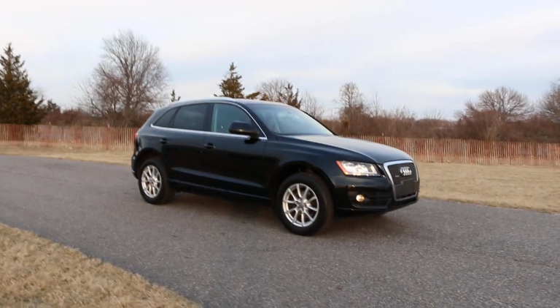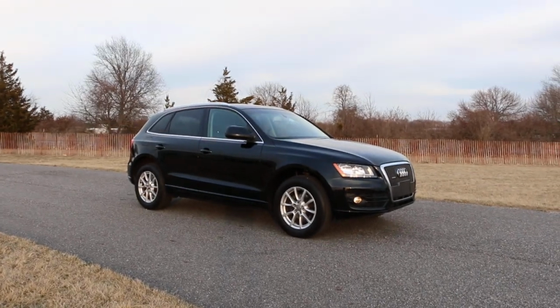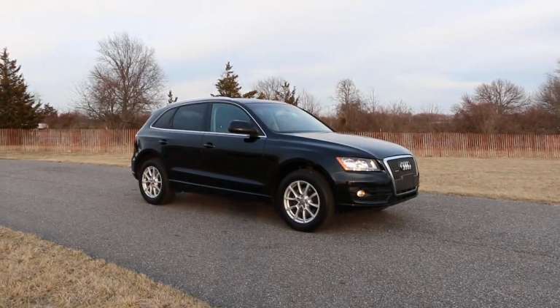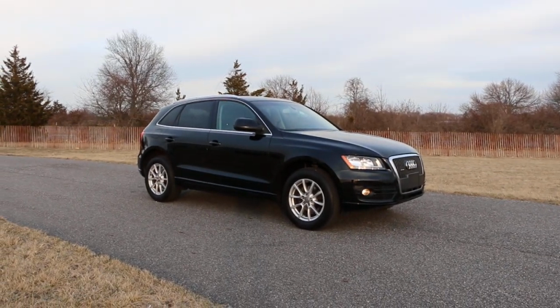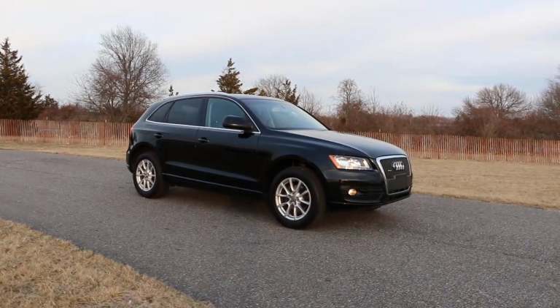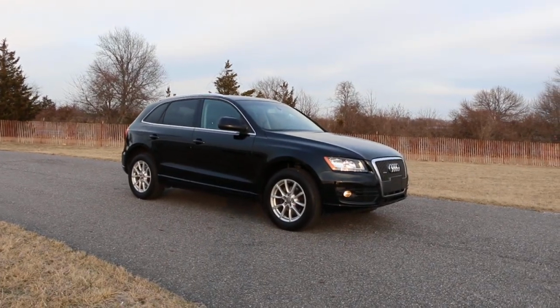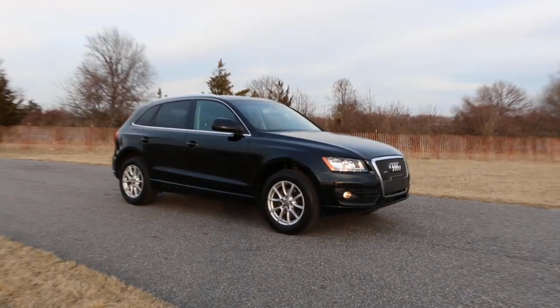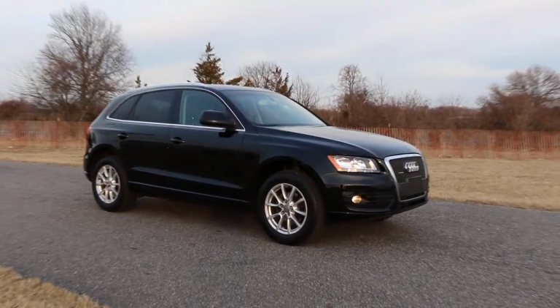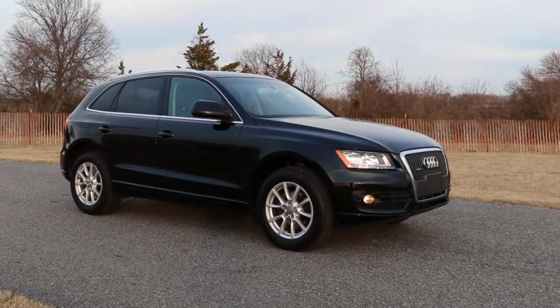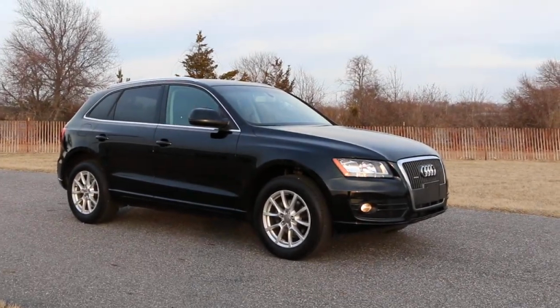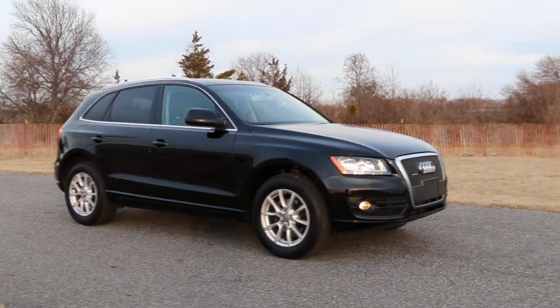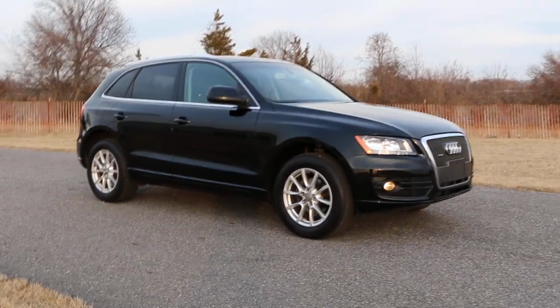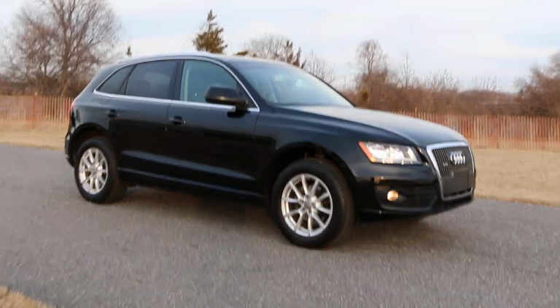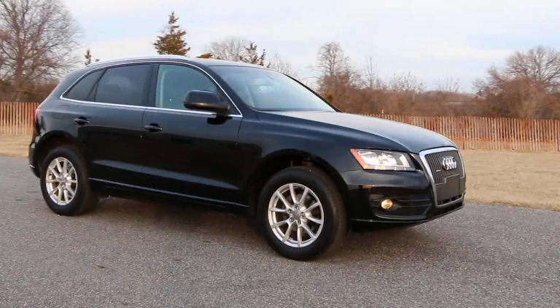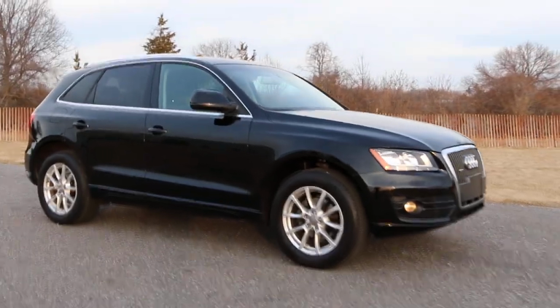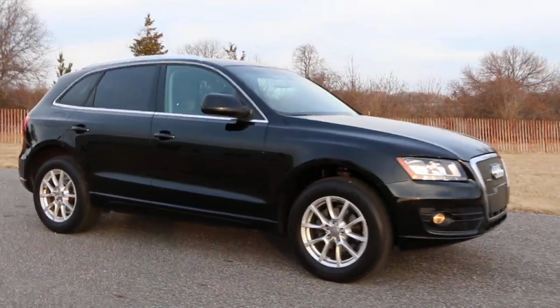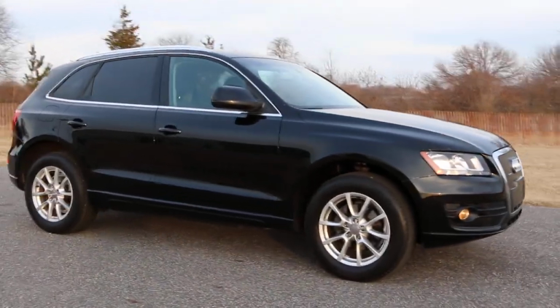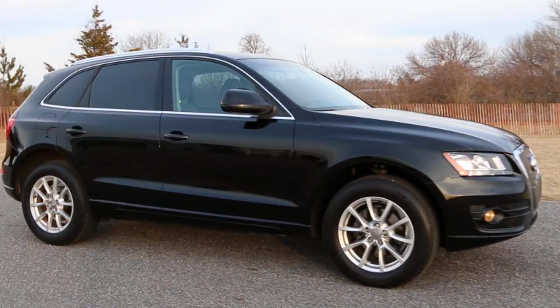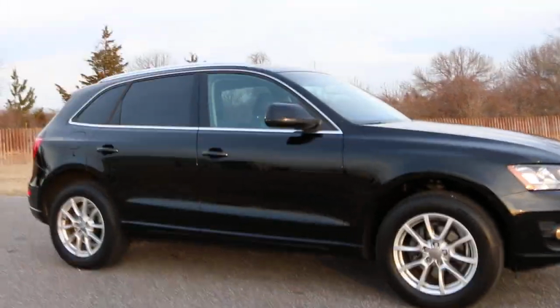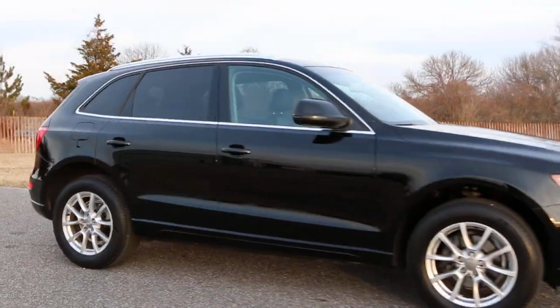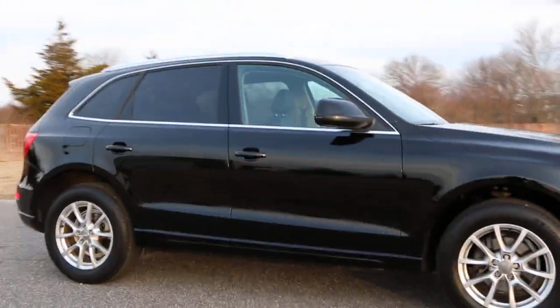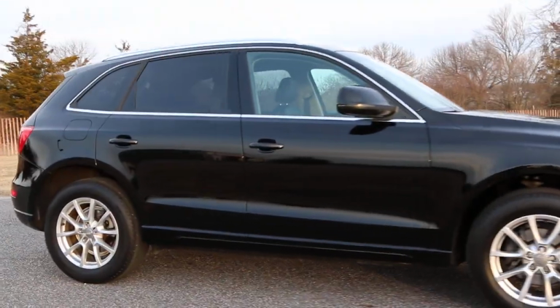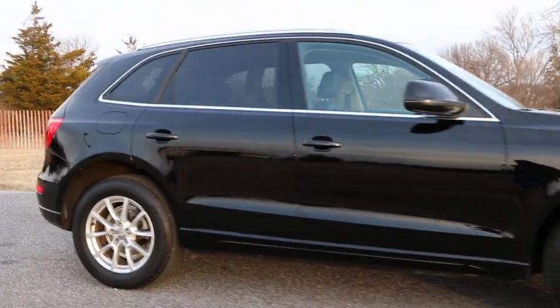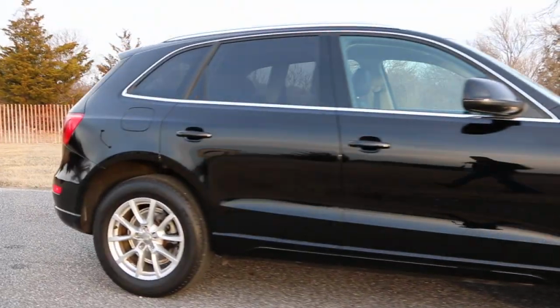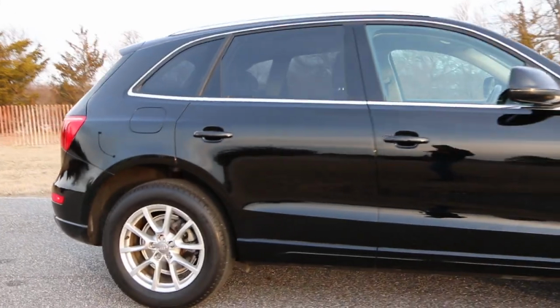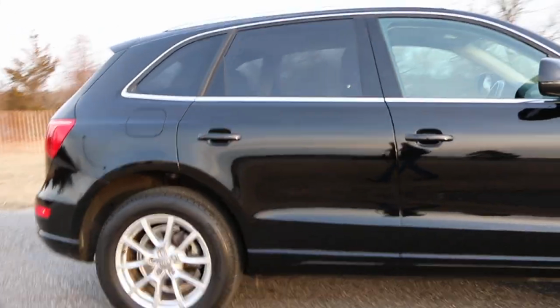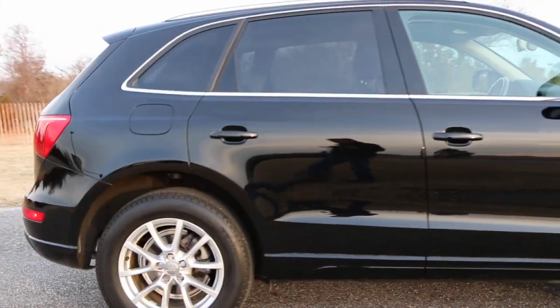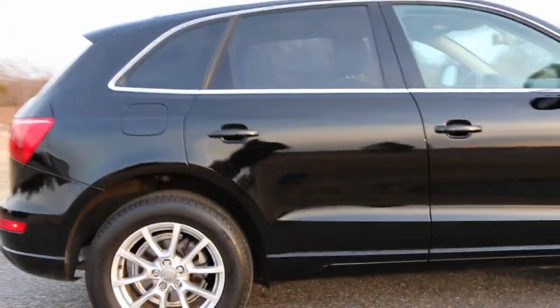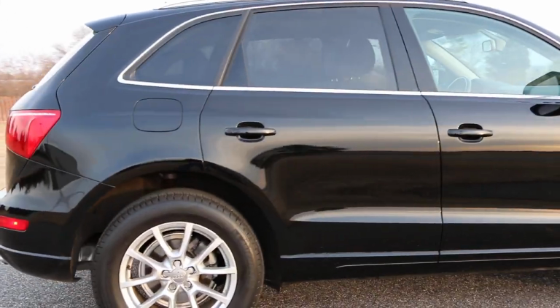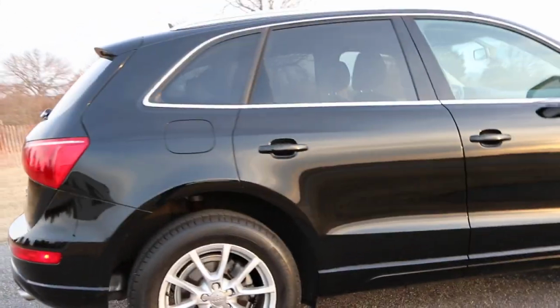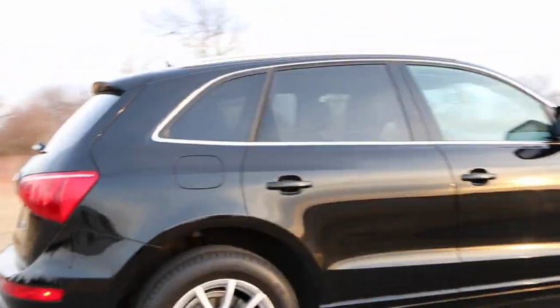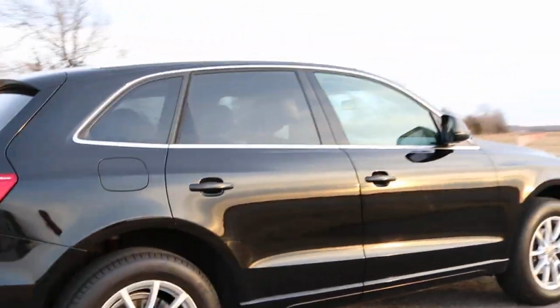Hey guys, thanks for joining us today. Michael here. Today we have a beautiful Audi Q5, black on black, fairly loaded with a lot of really nice options — got the heated seats and the full panel roof.